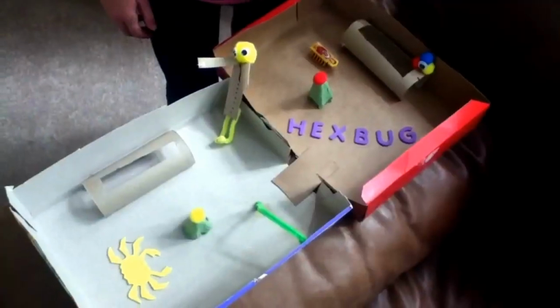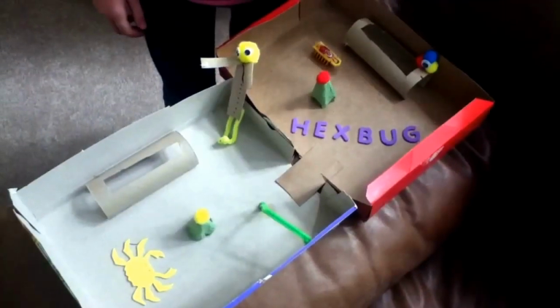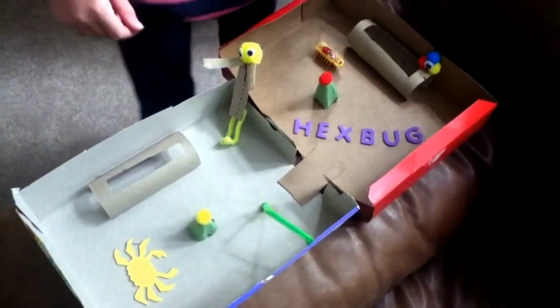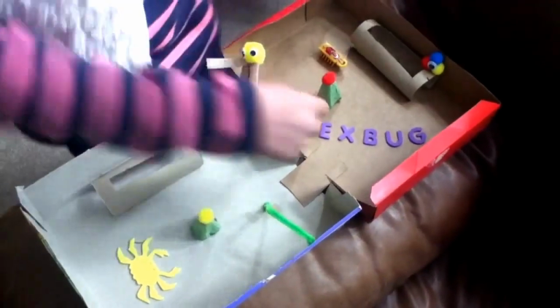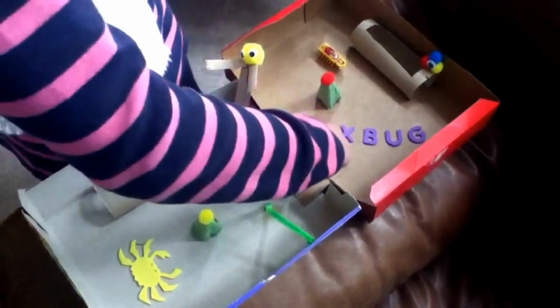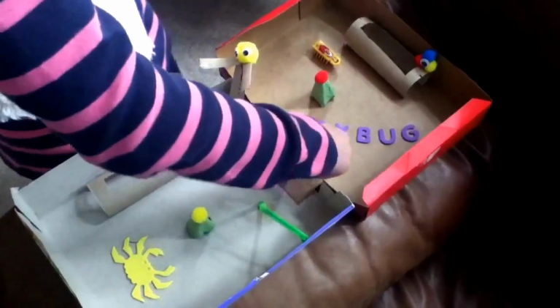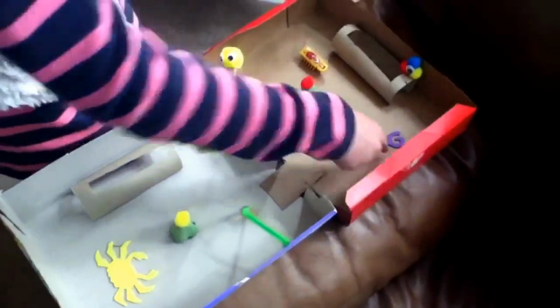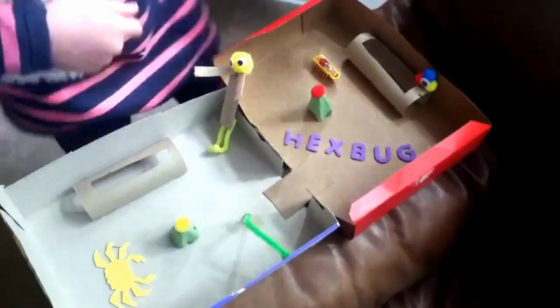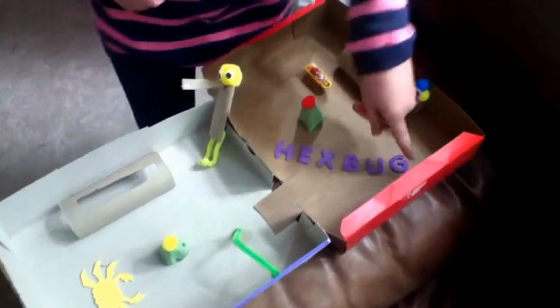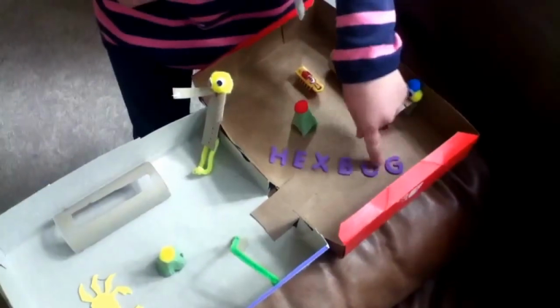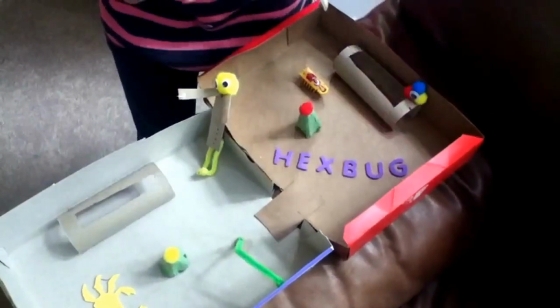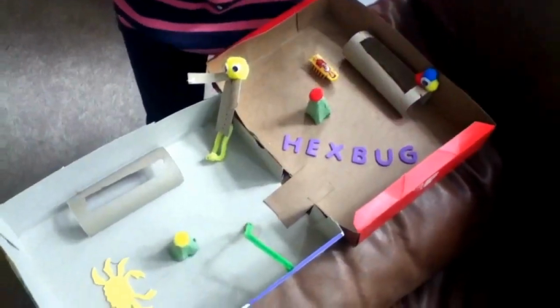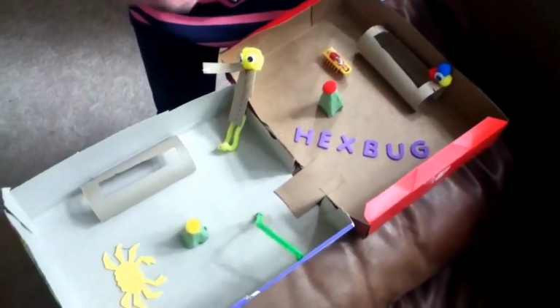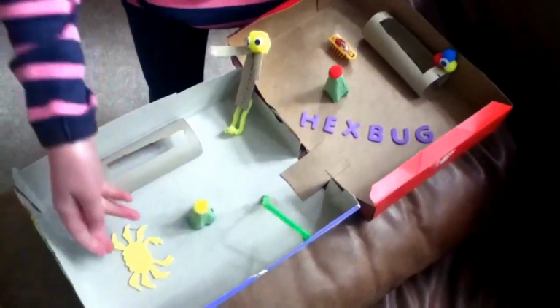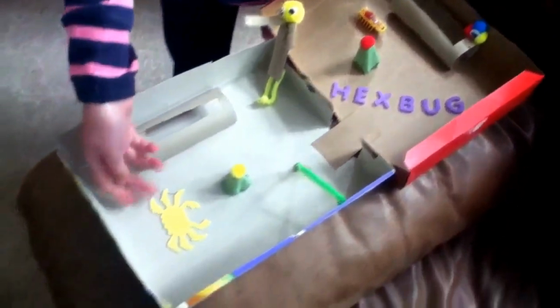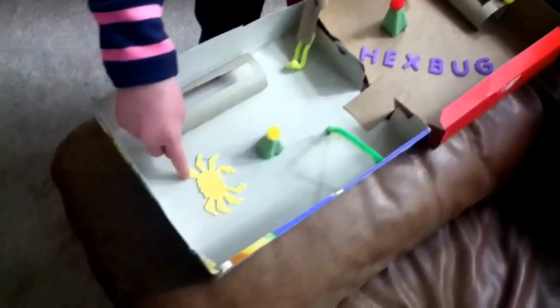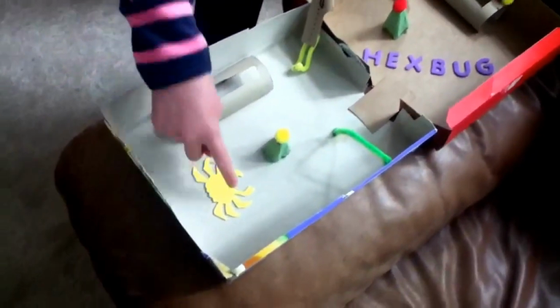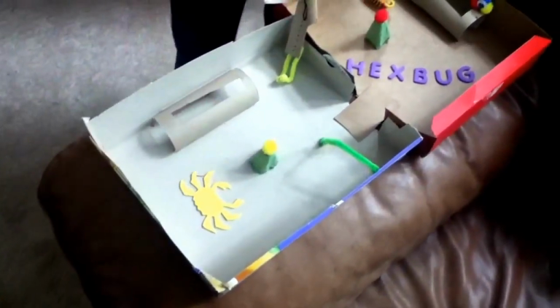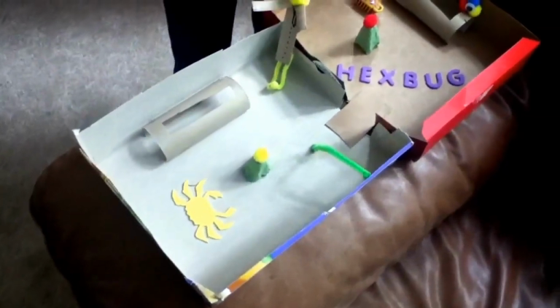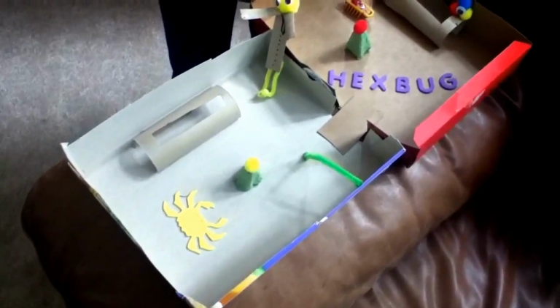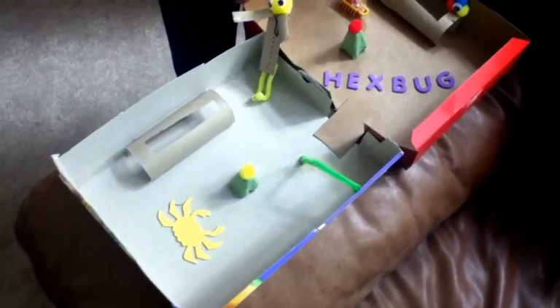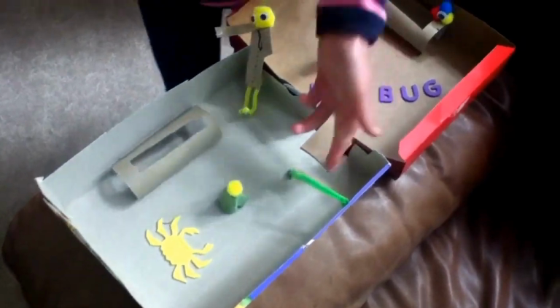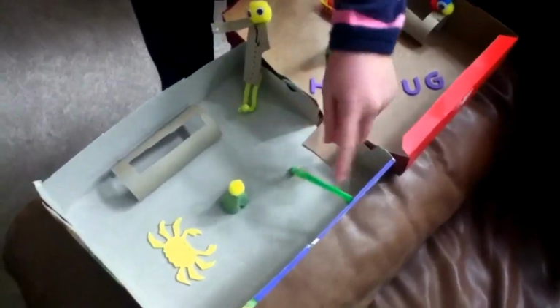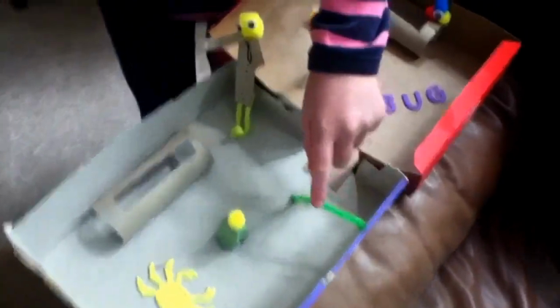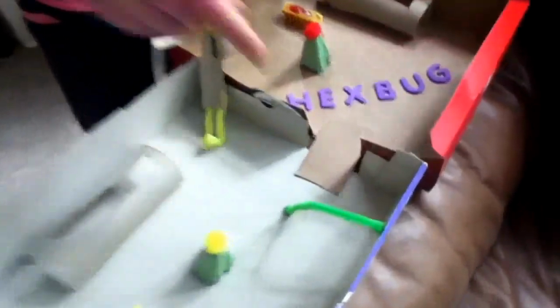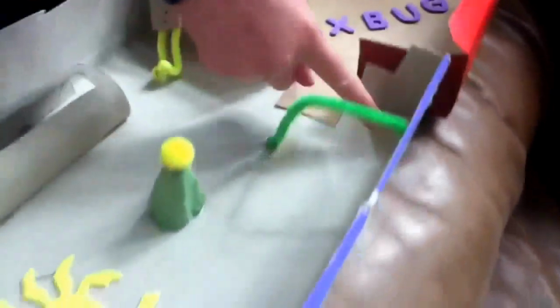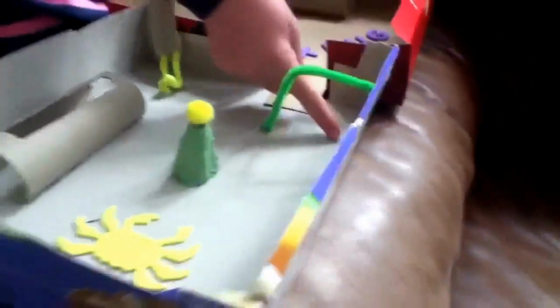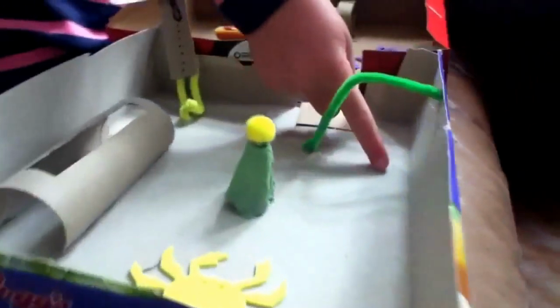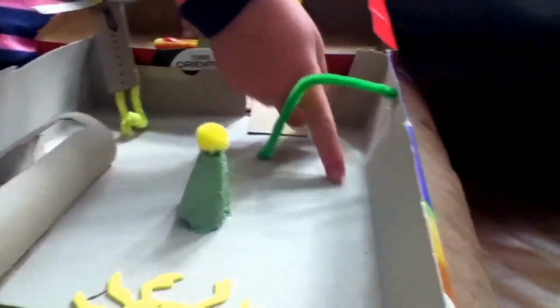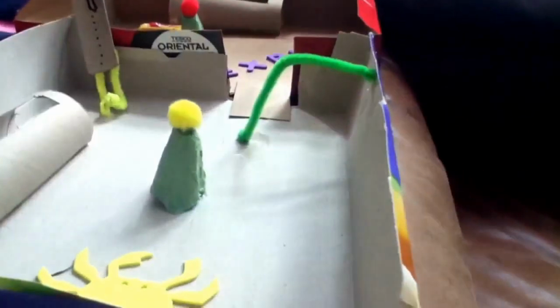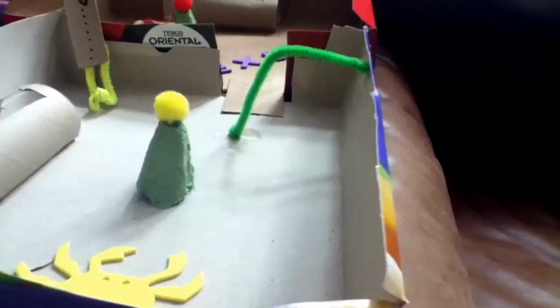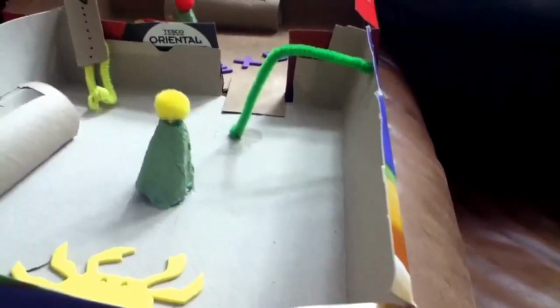I've also spelt the word Hexbug with little sticky letters, and I've got a sticky crab here to scare the Hexbugs away. And that is a ring where the Hexbugs can go through.